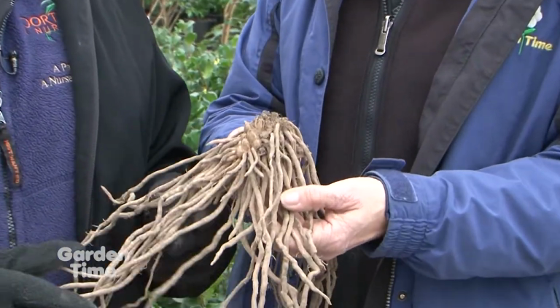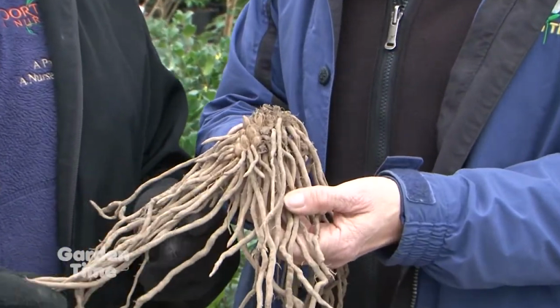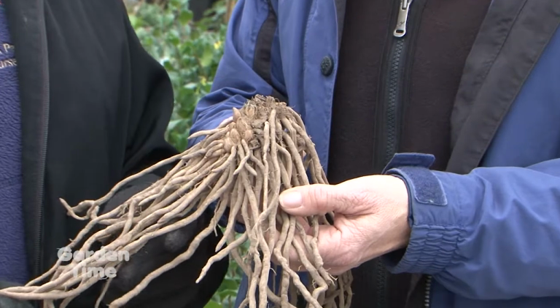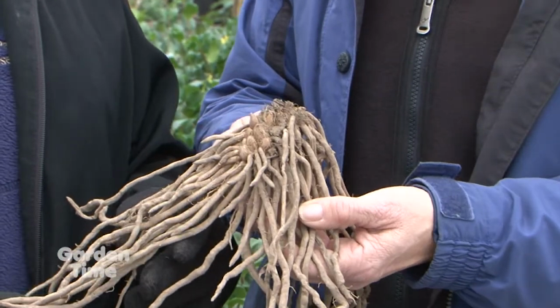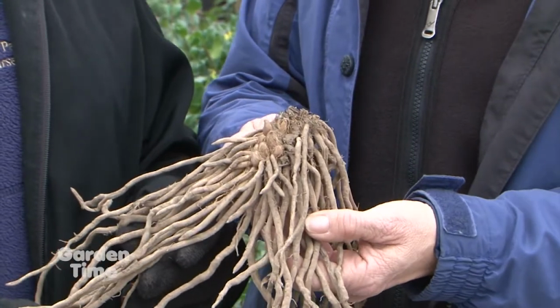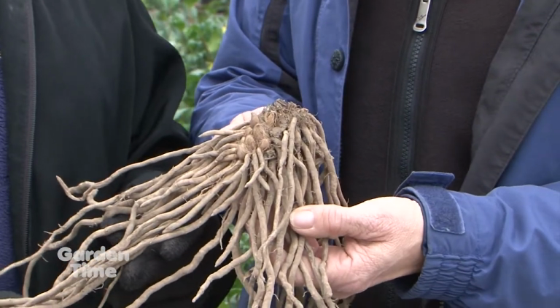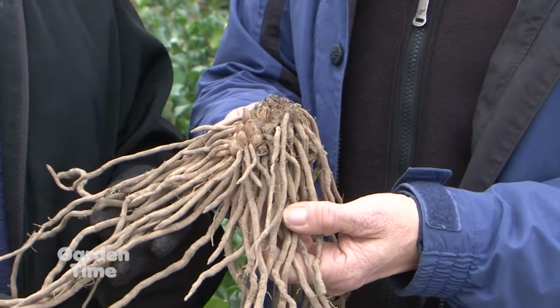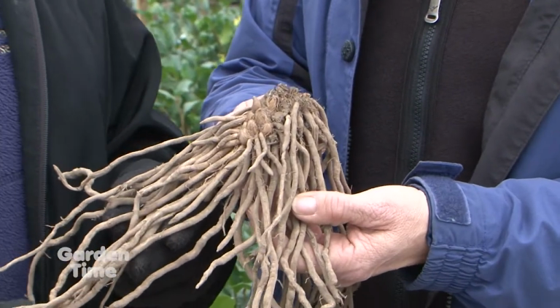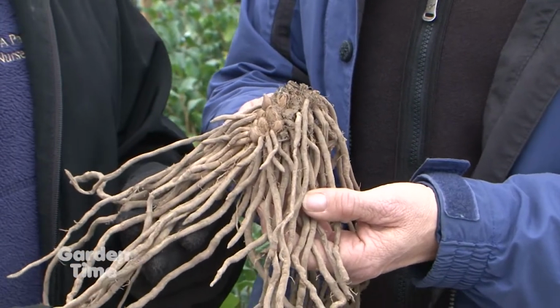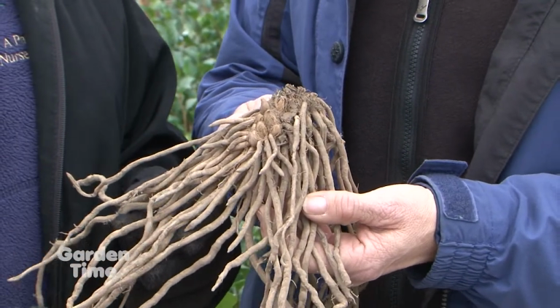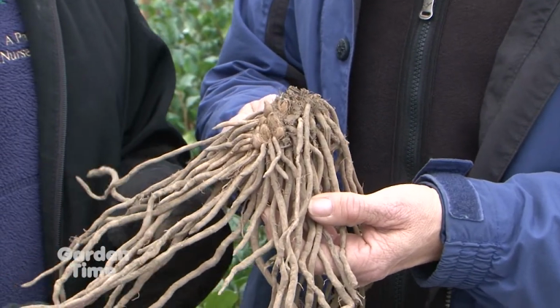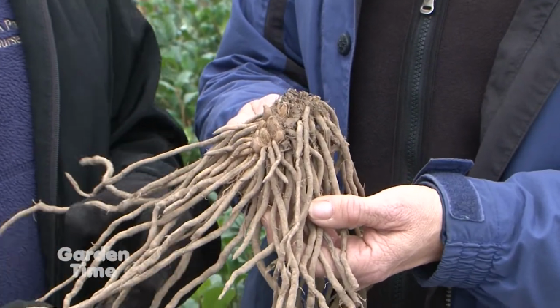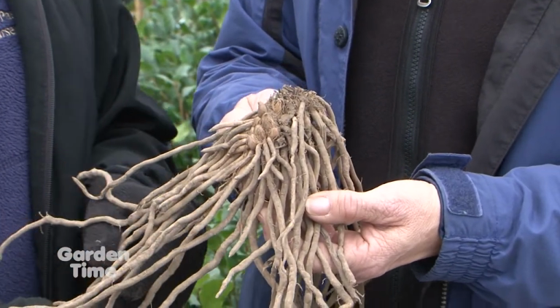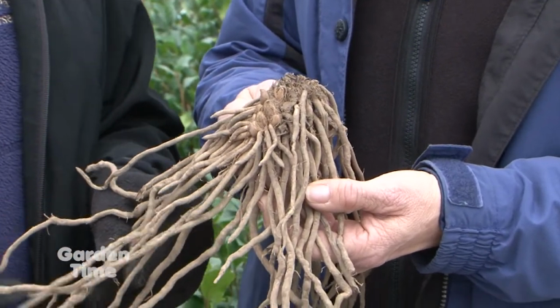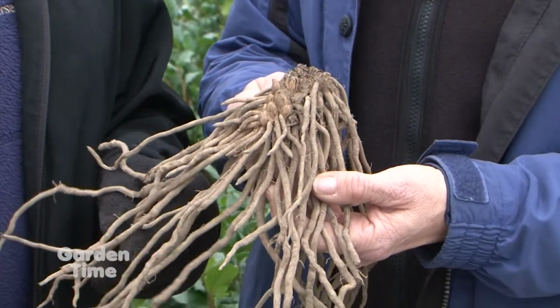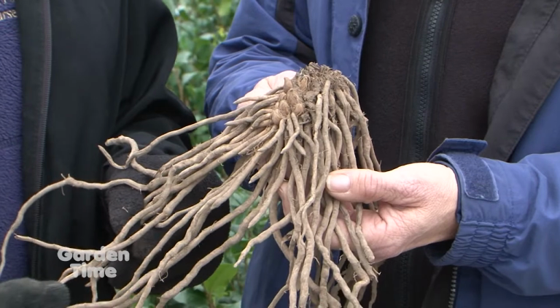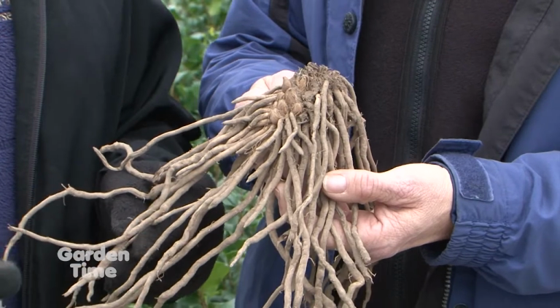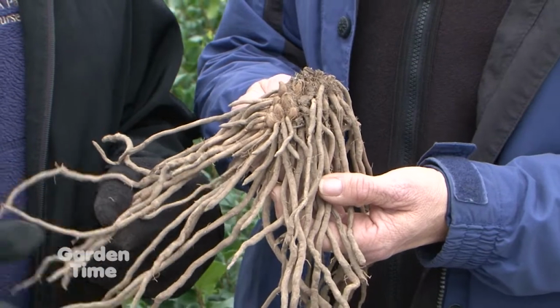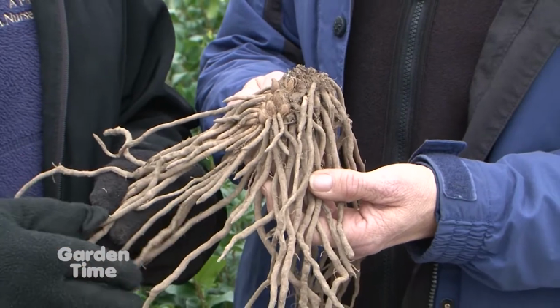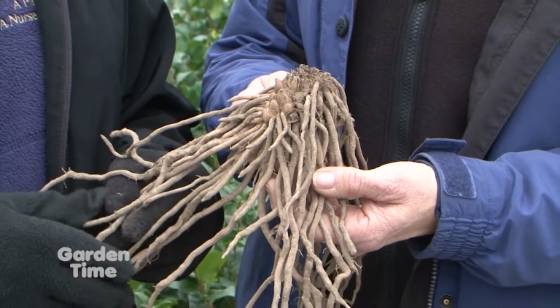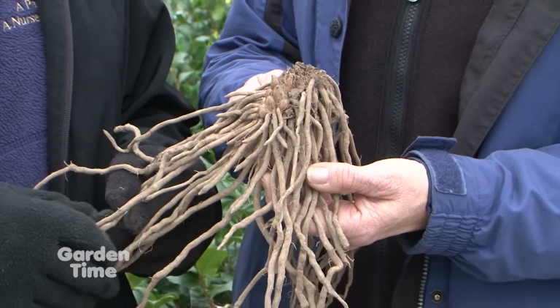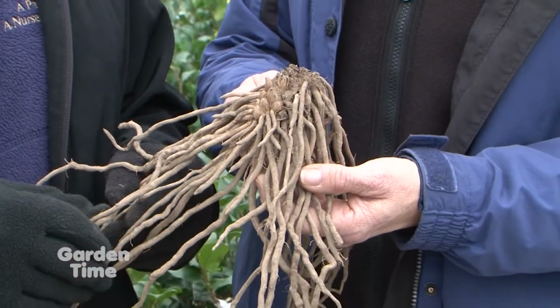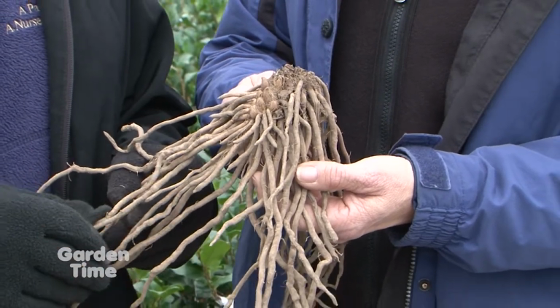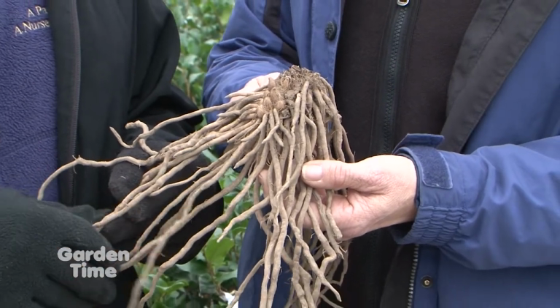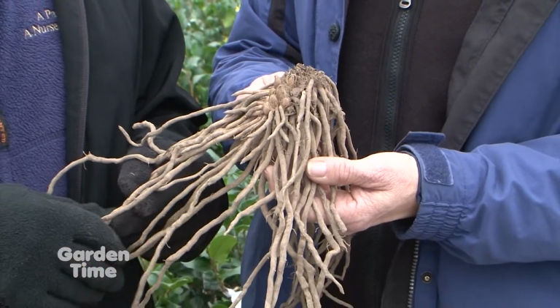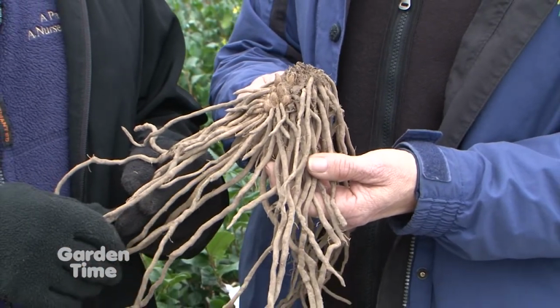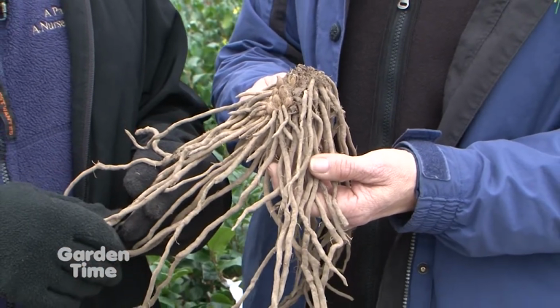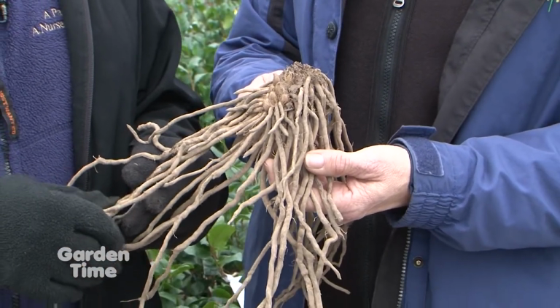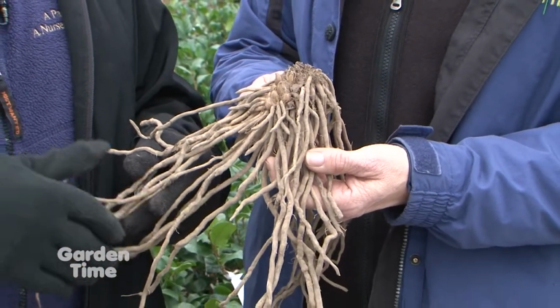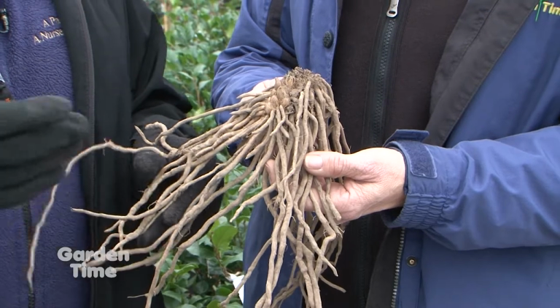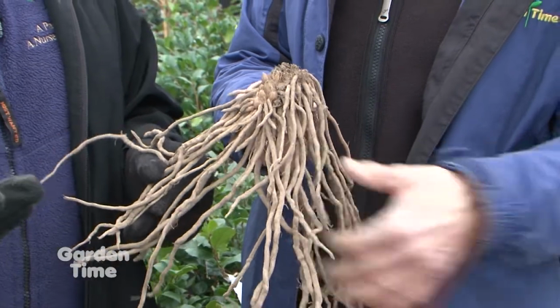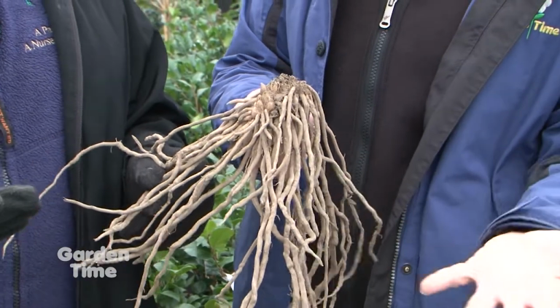Asparagus is a vegetable worth waiting for. You want to give it a little extra care when you plant it and put a little extra energy into what you're doing.